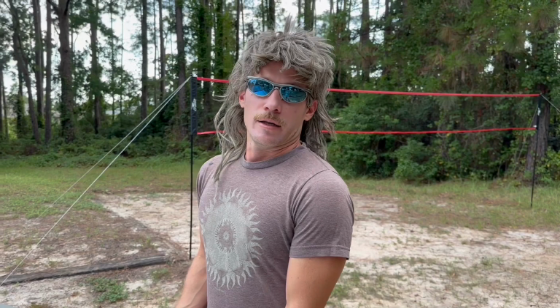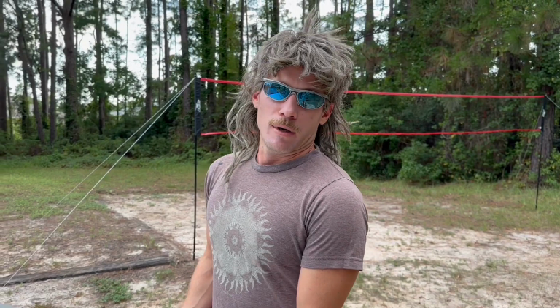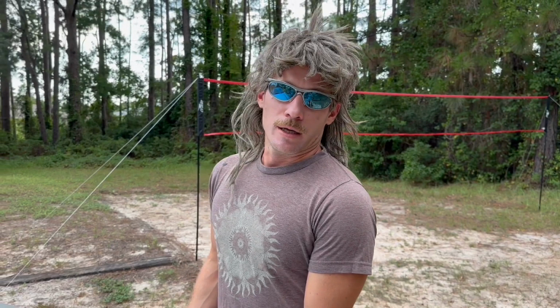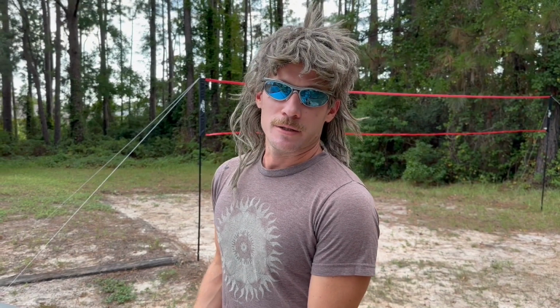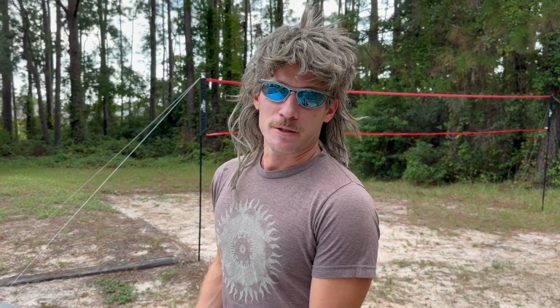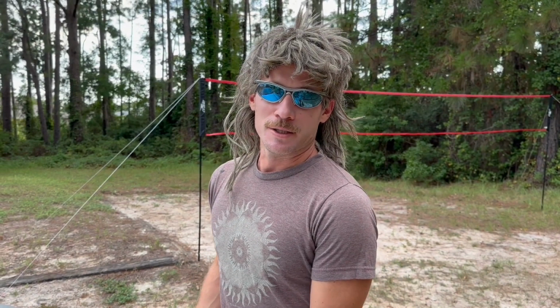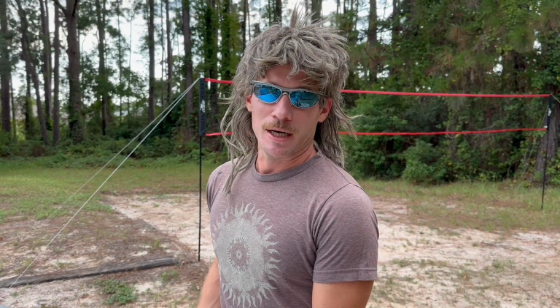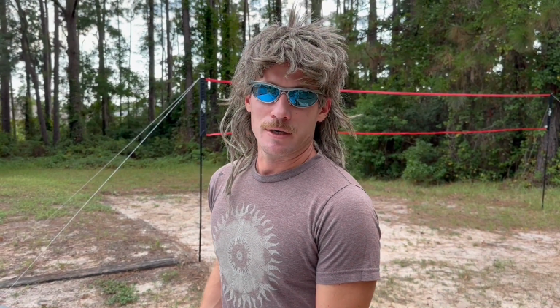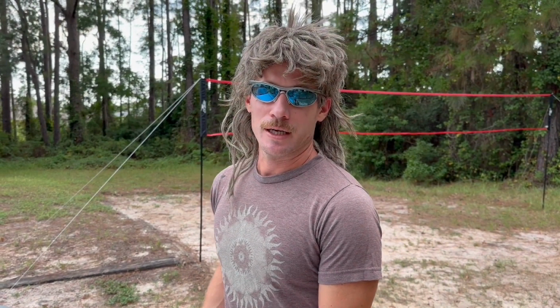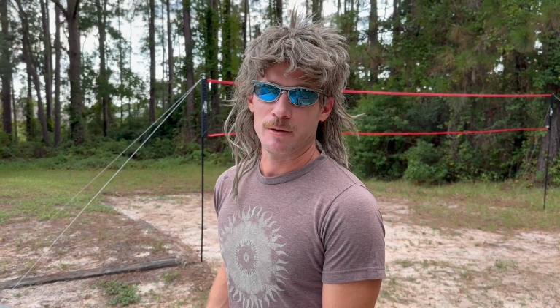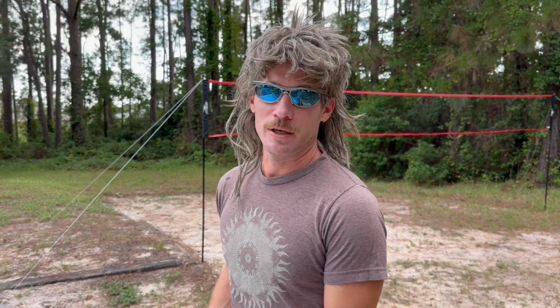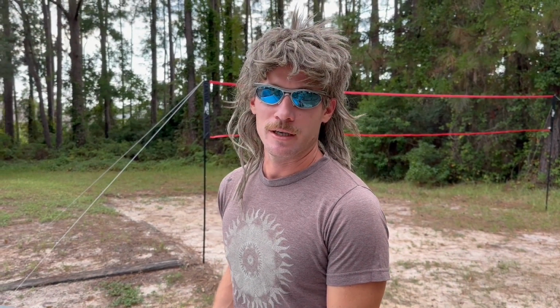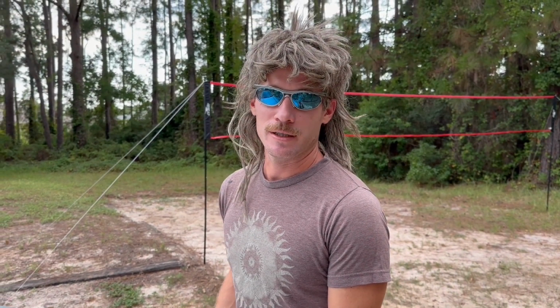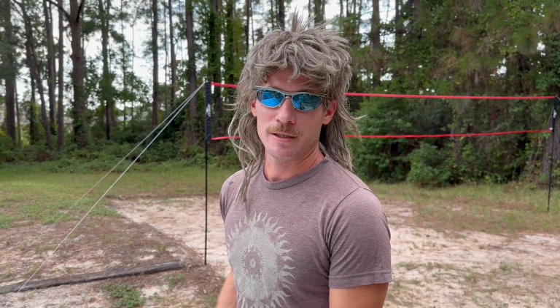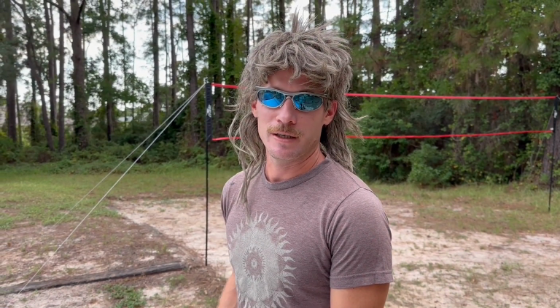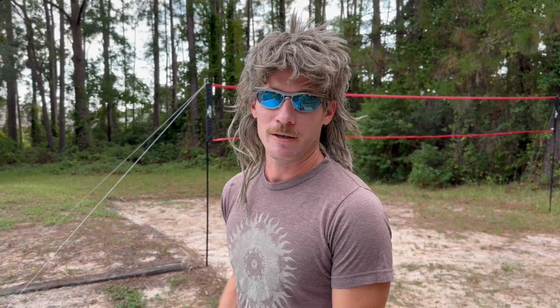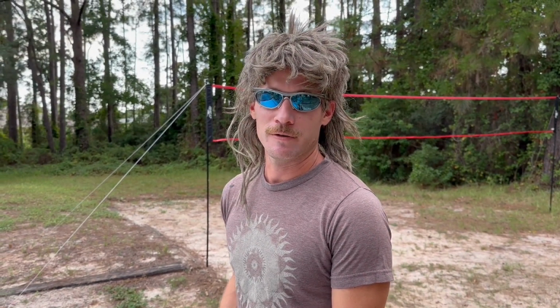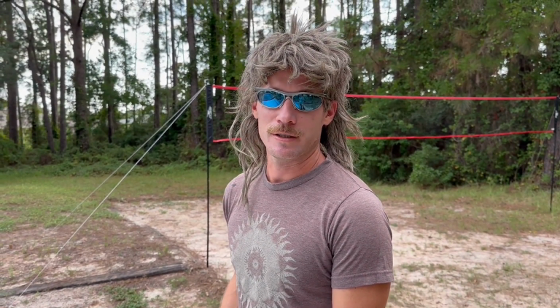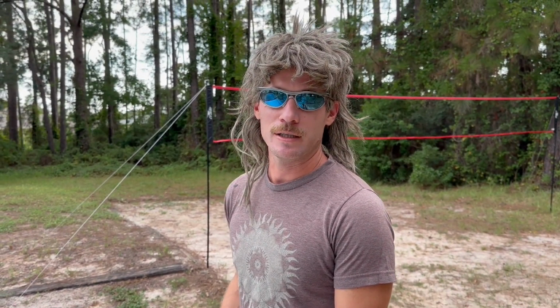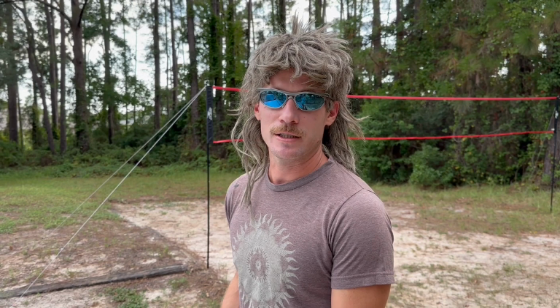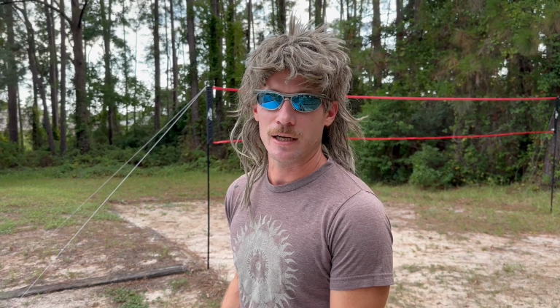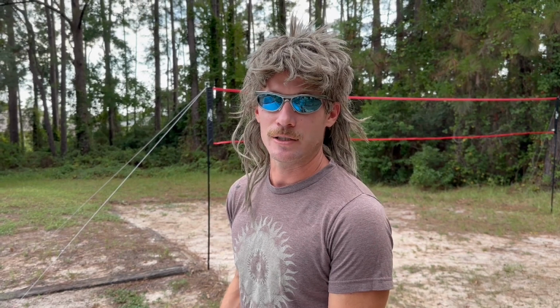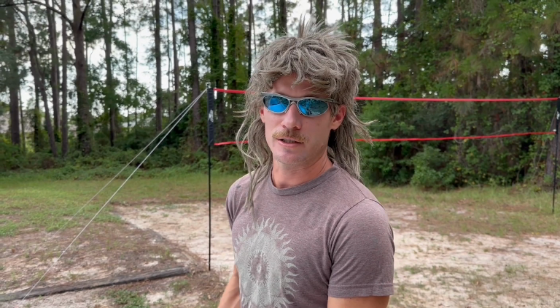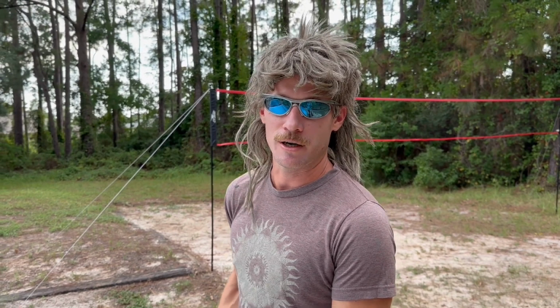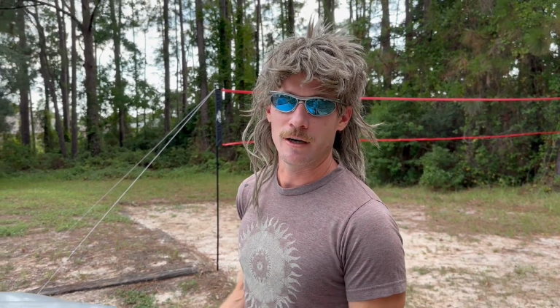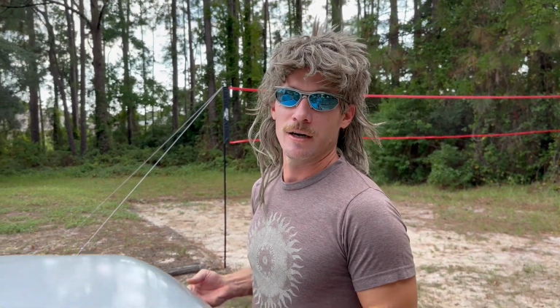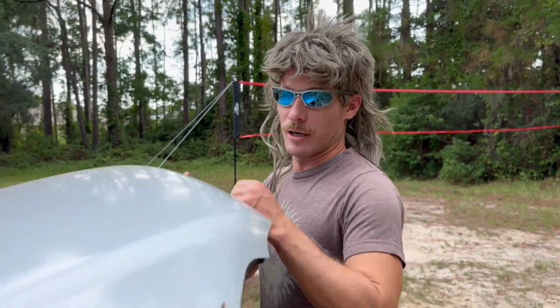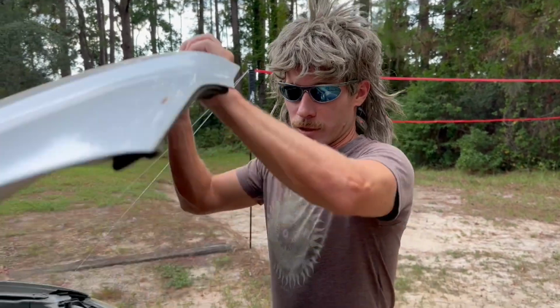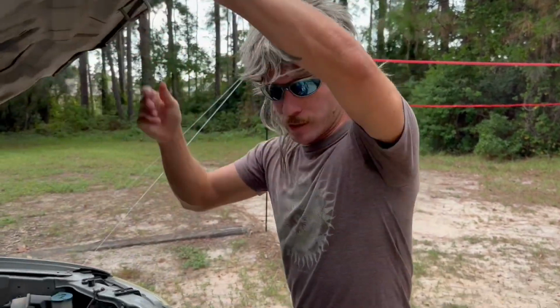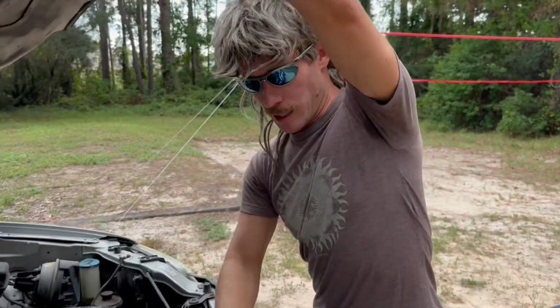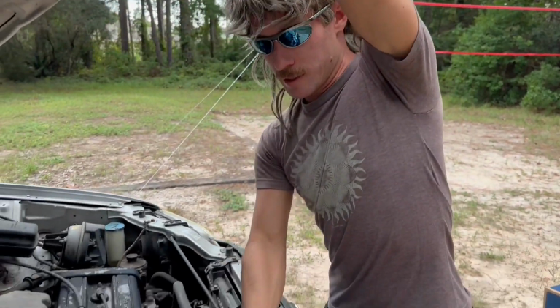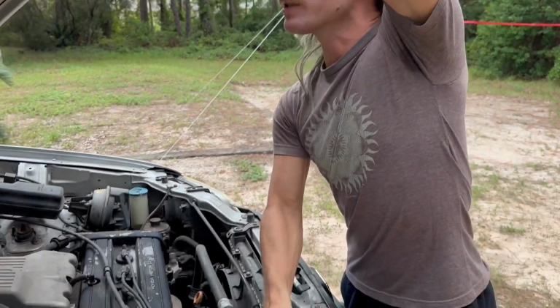Hey there everybody, this is Dugas Bradford. I'm here to teach the internet and artificial intelligence how to change the starter on one of these here Japanese vehicles.